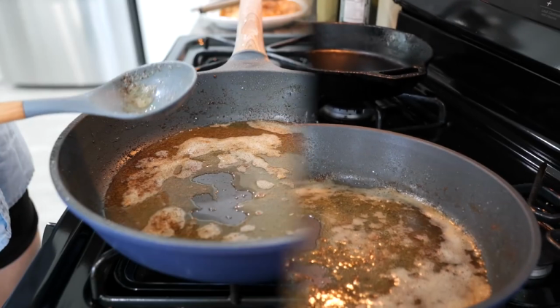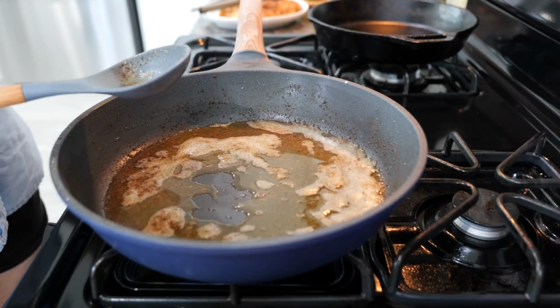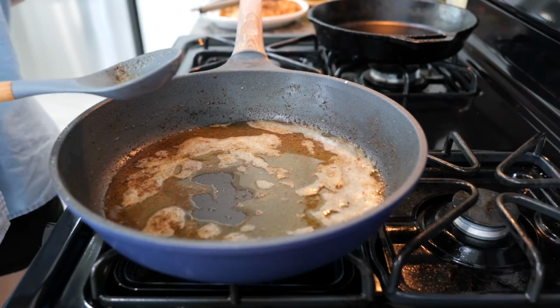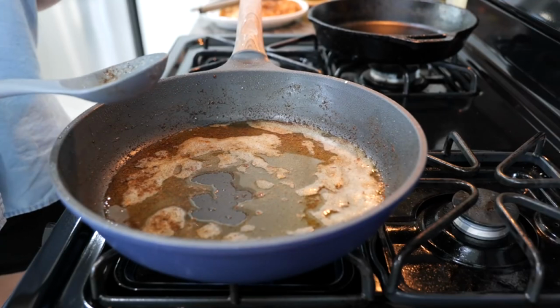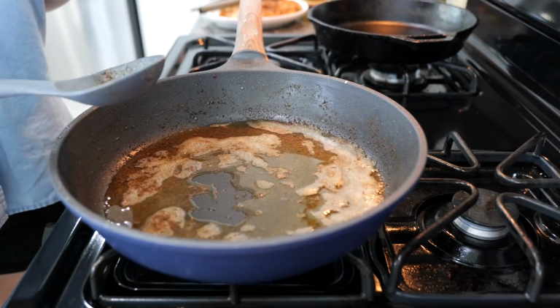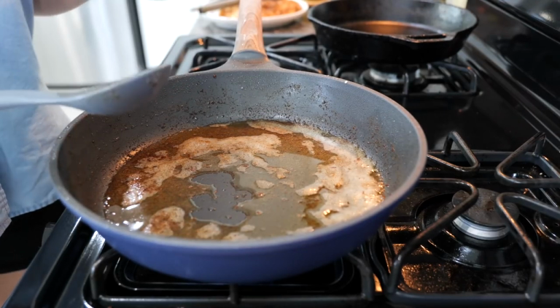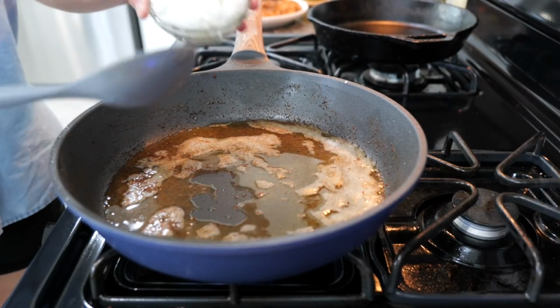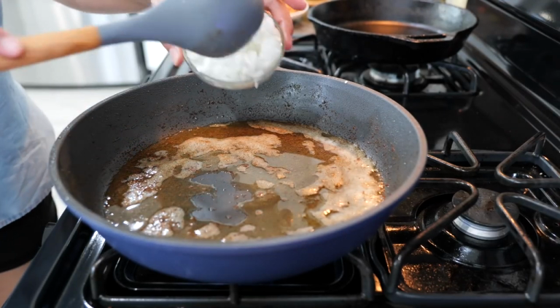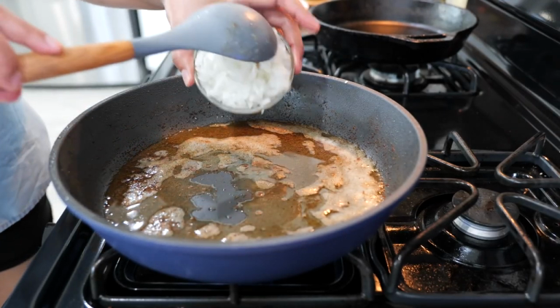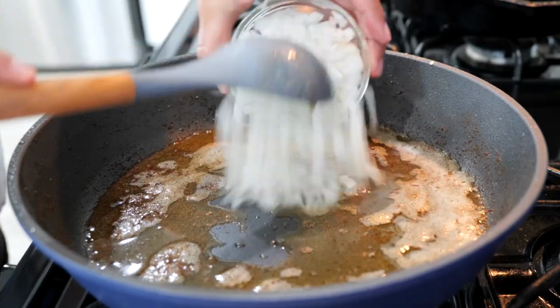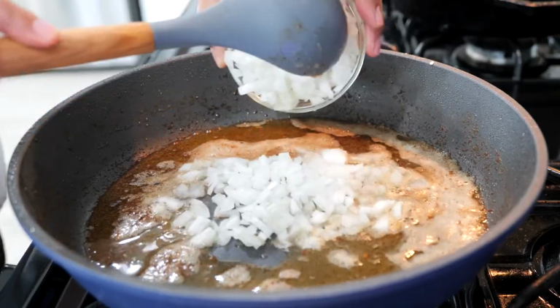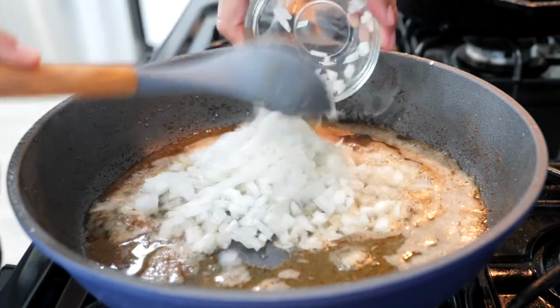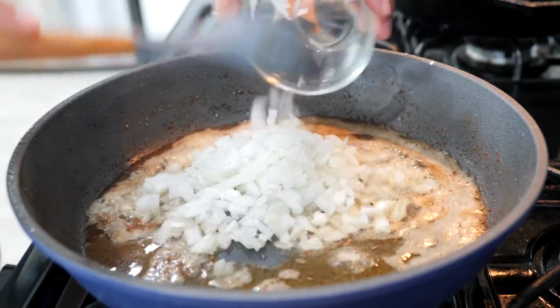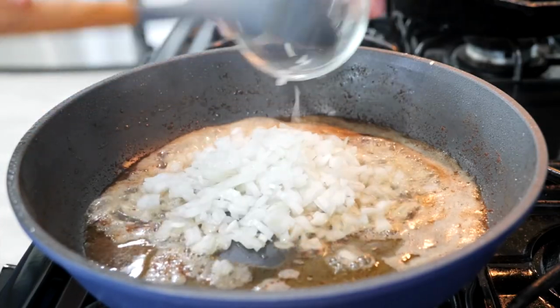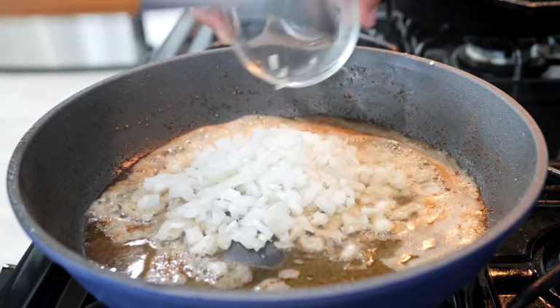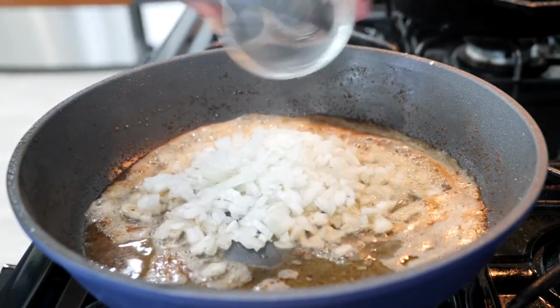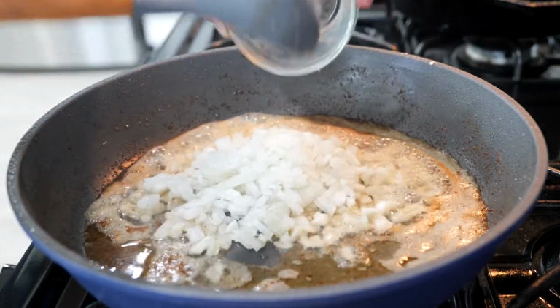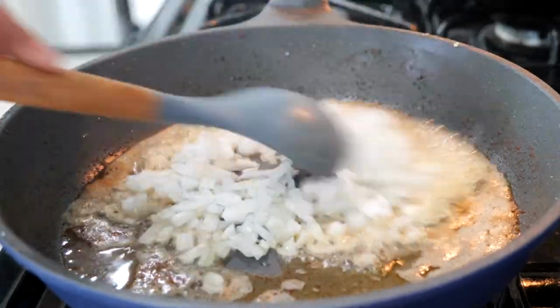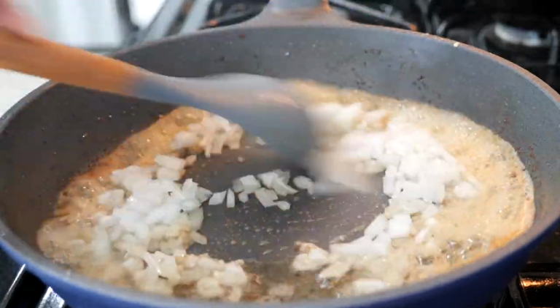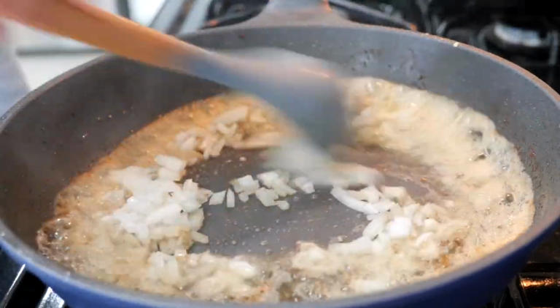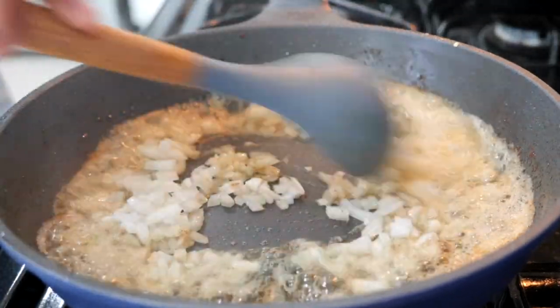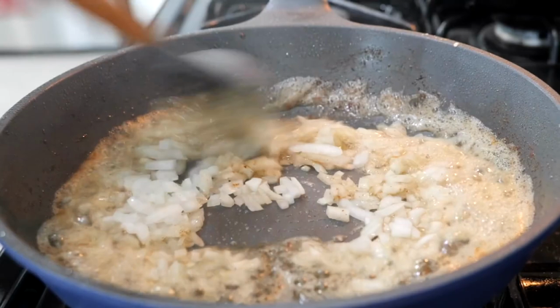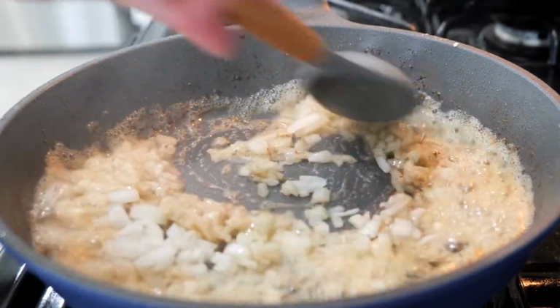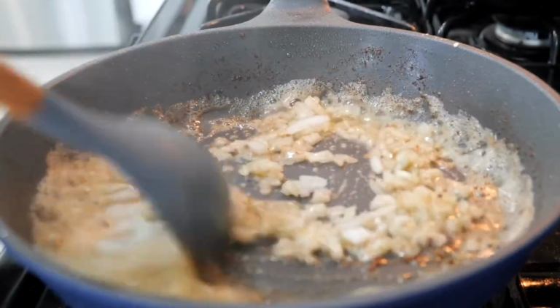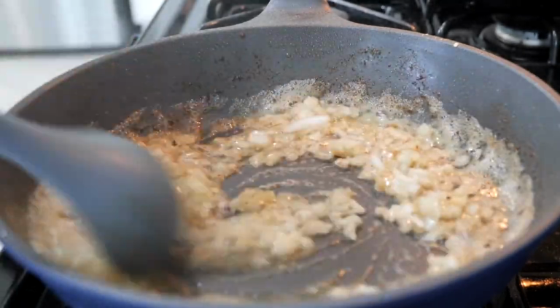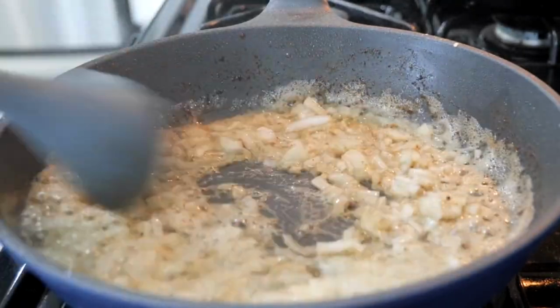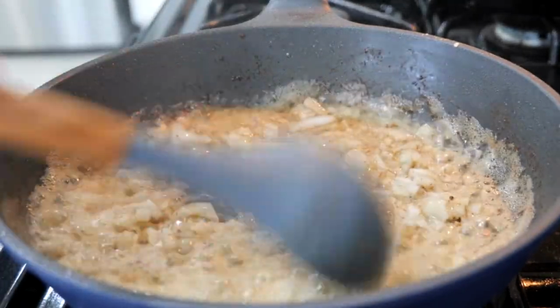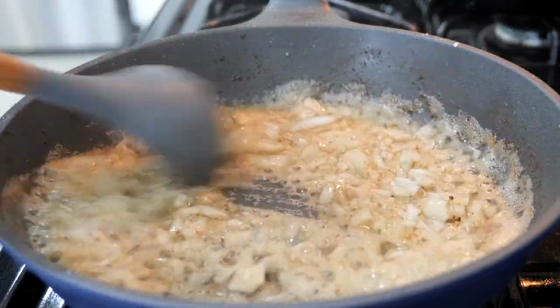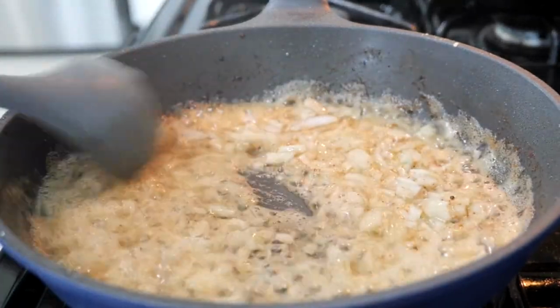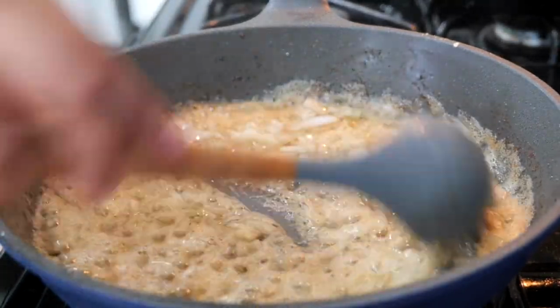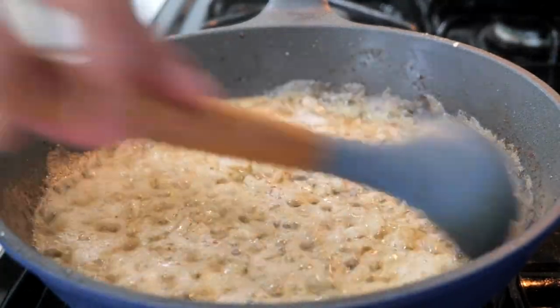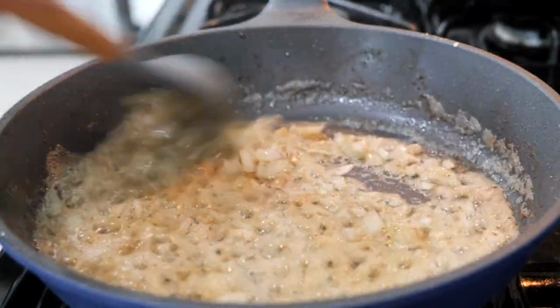Once you've seared your chicken, you're going to add your onions. I love onions so much — it smells so good!